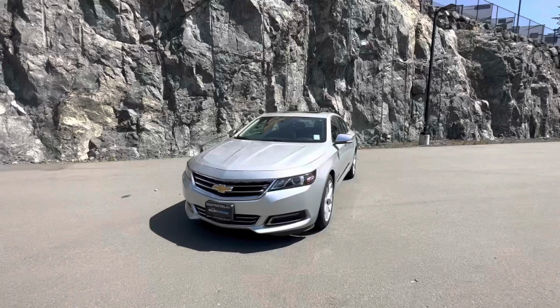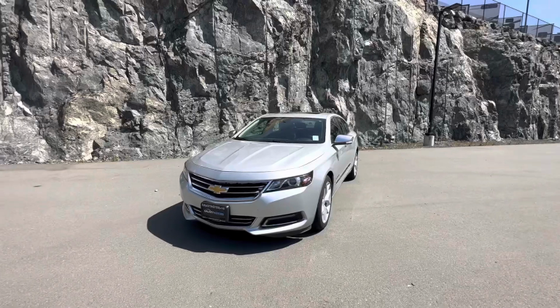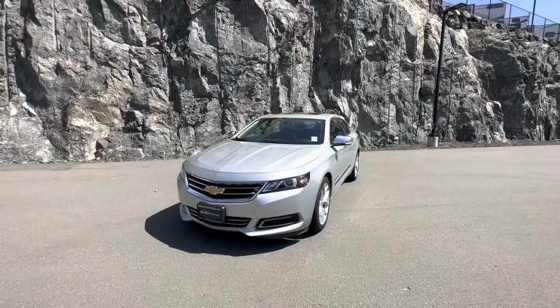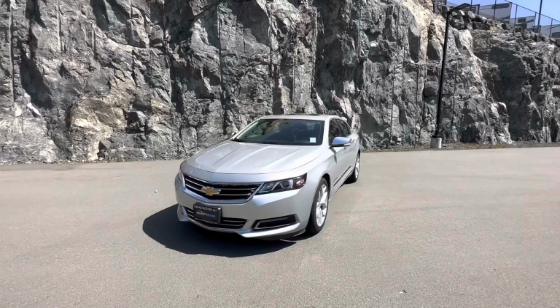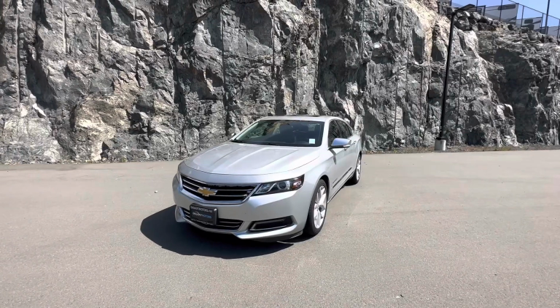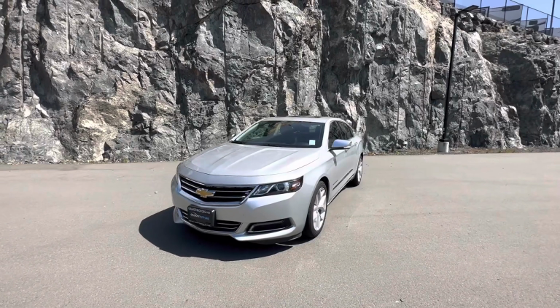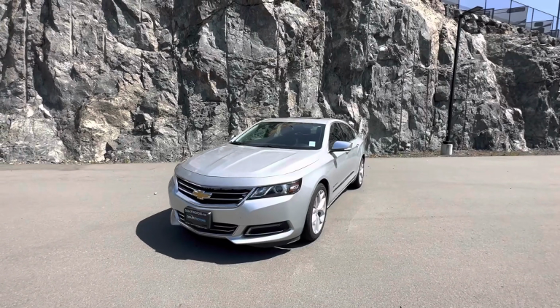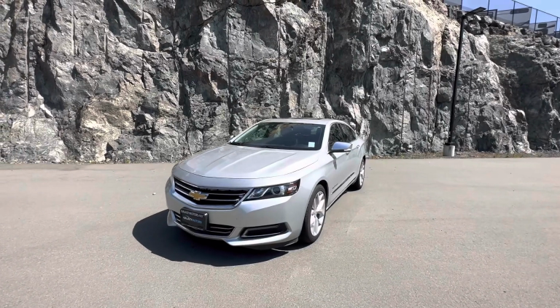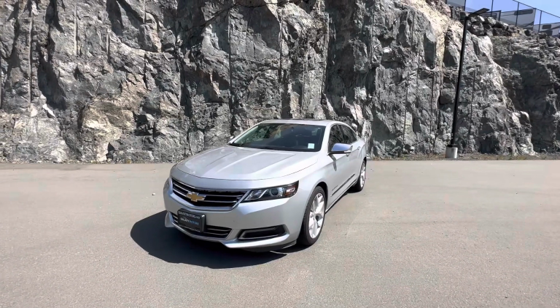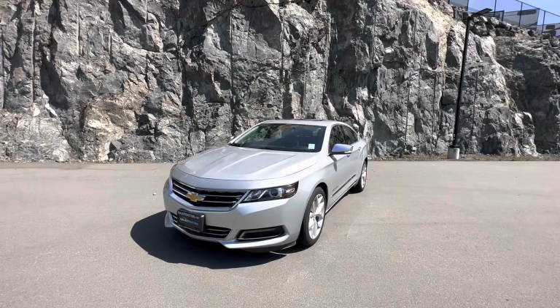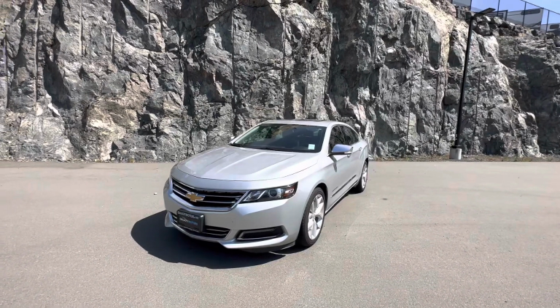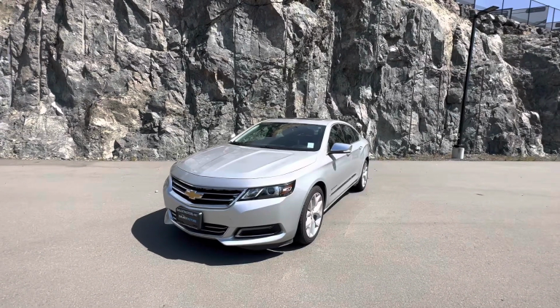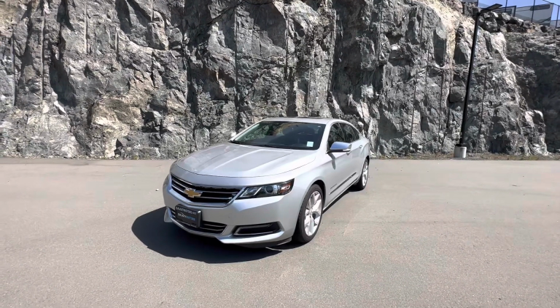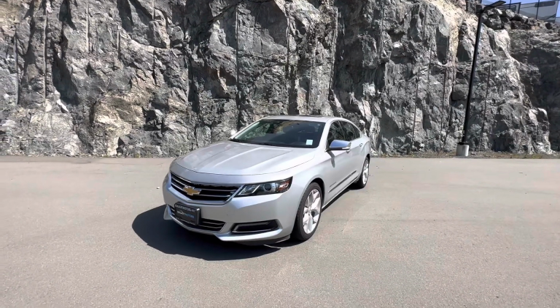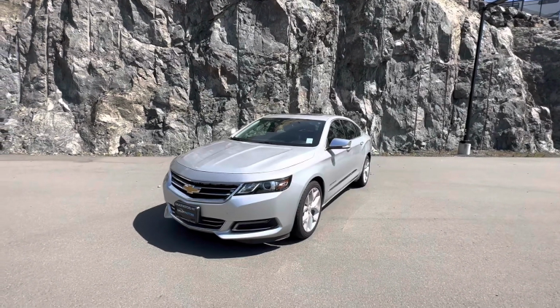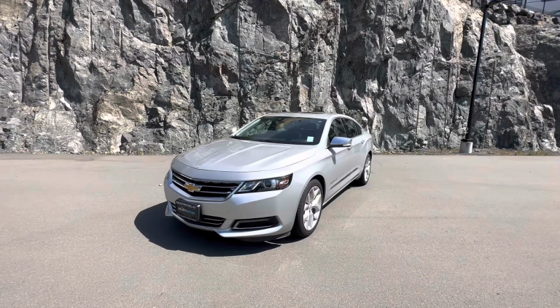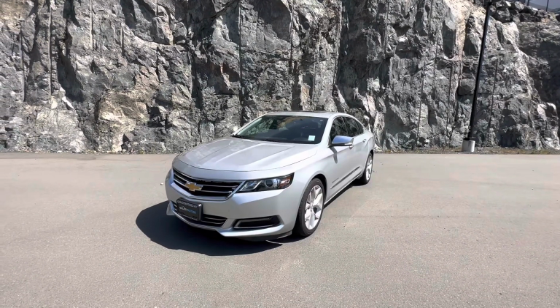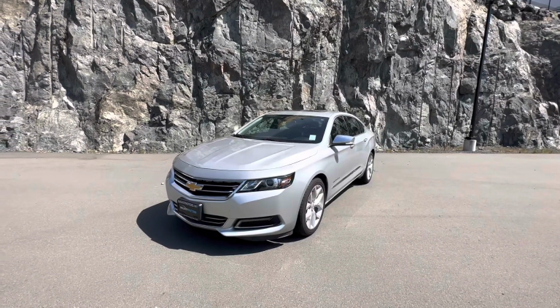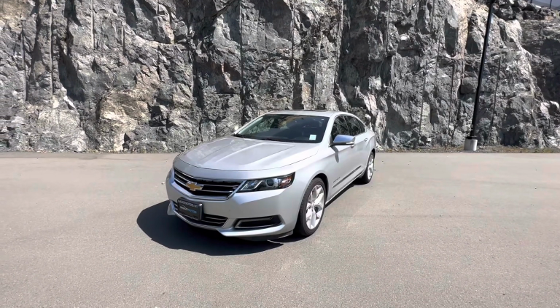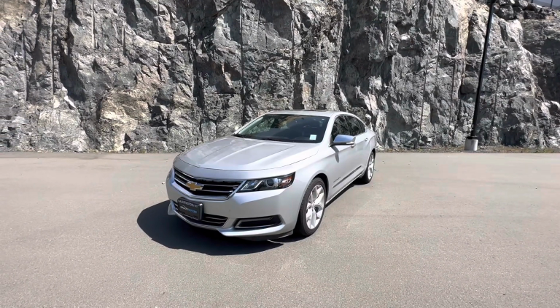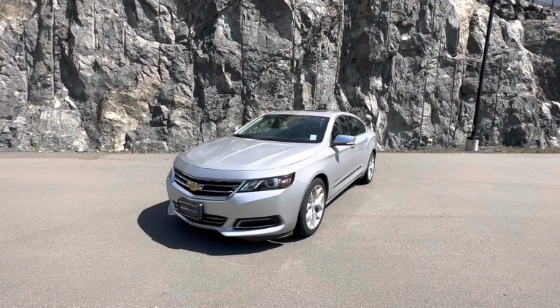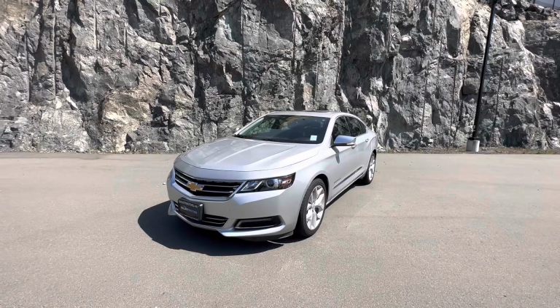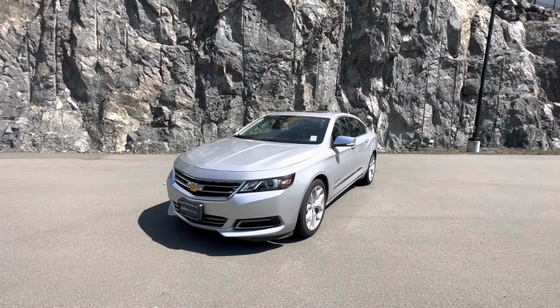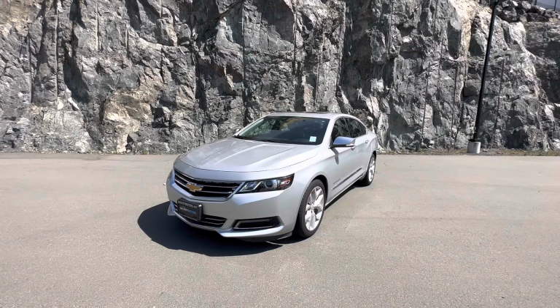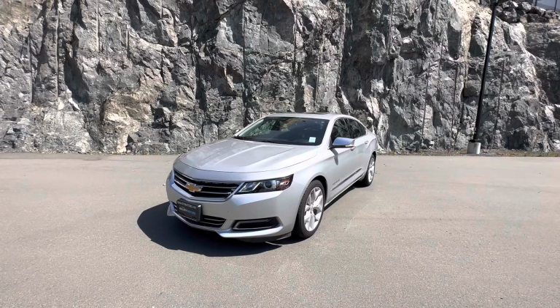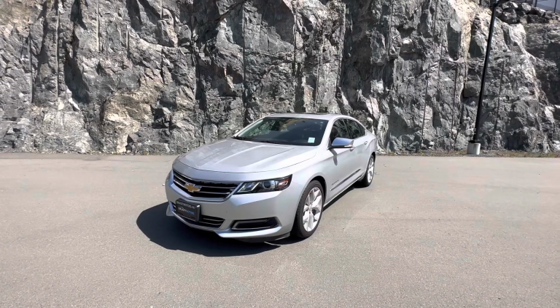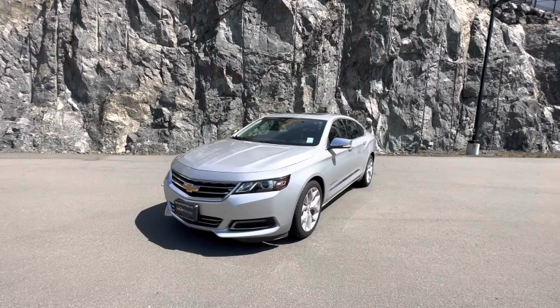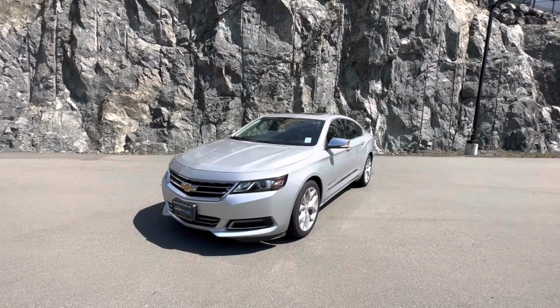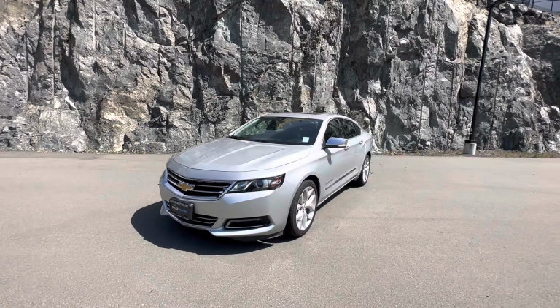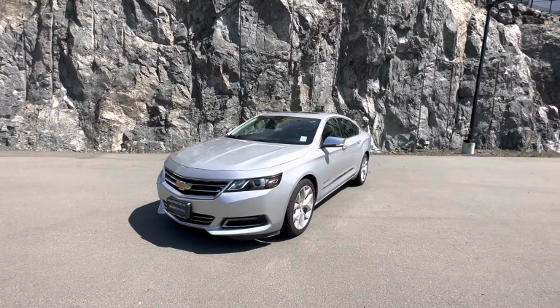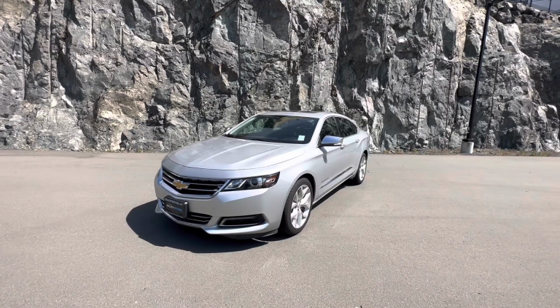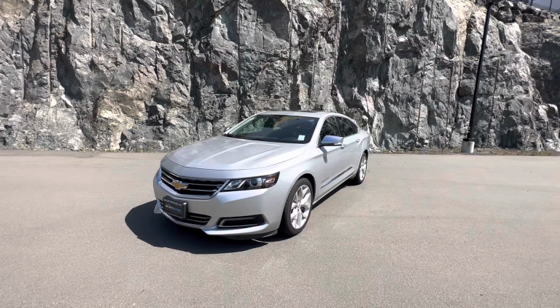Hey everybody, this is Carl from Galaxy Motors. Just wanted to shoot this quick video of a 2020 Chevrolet Impala Premier Edition.